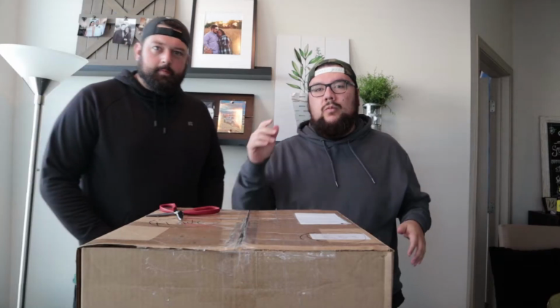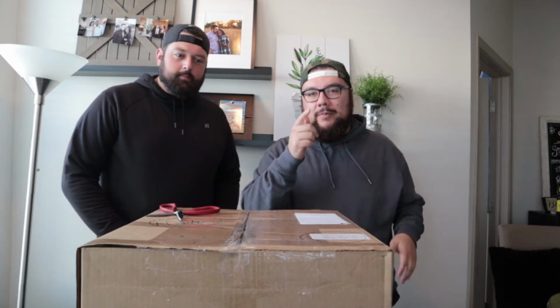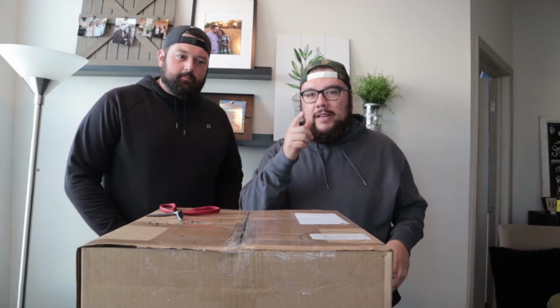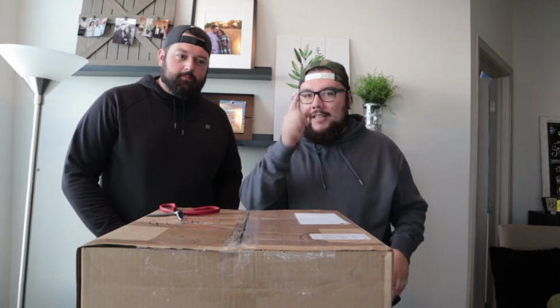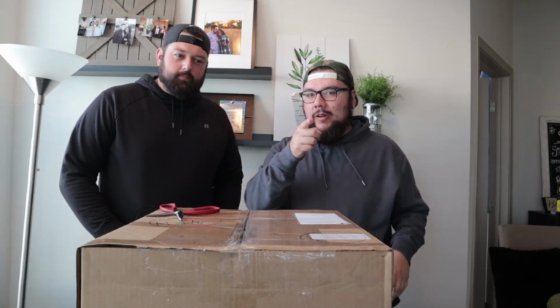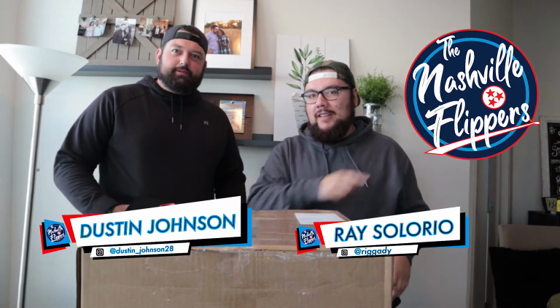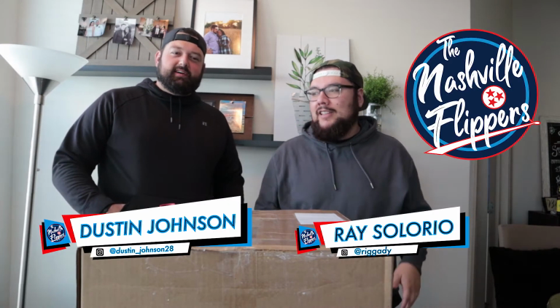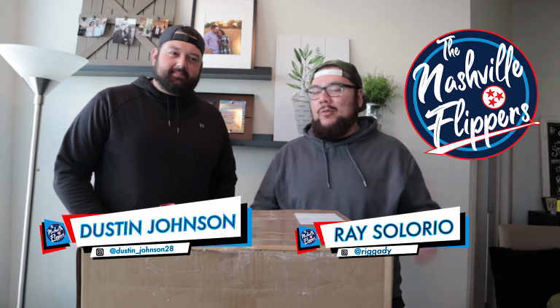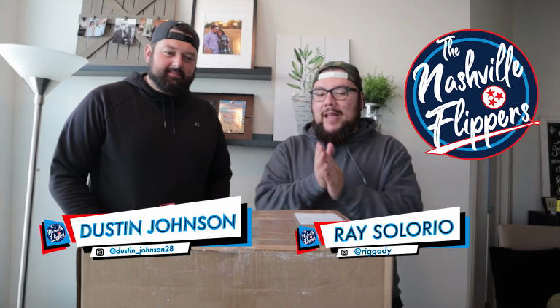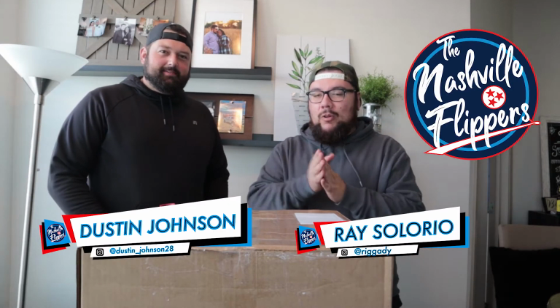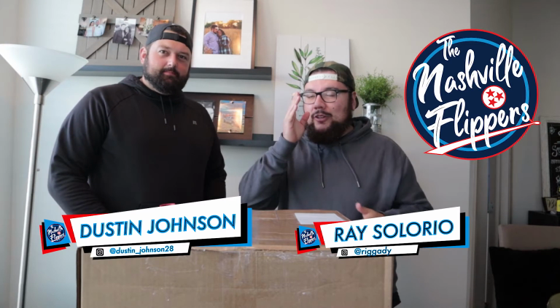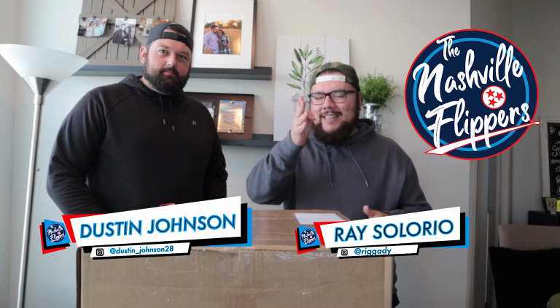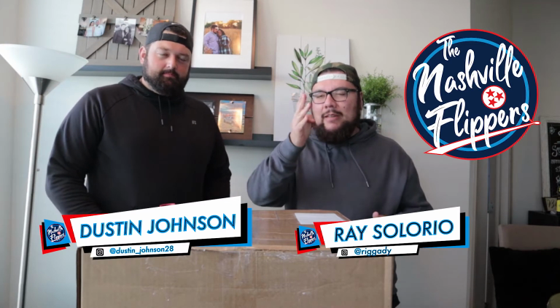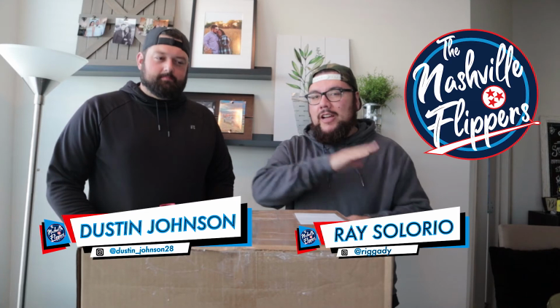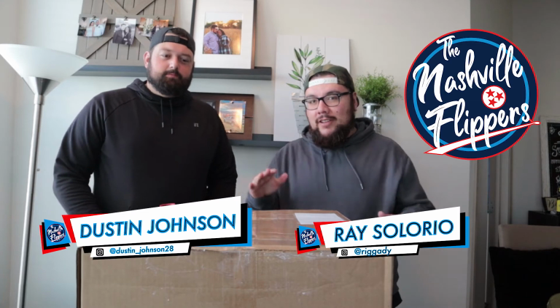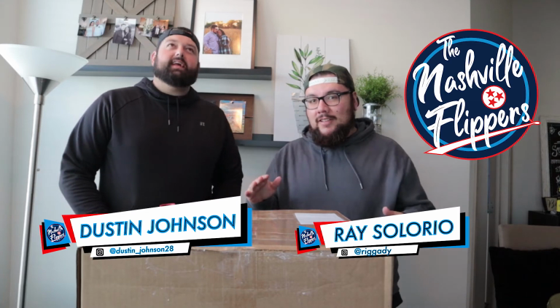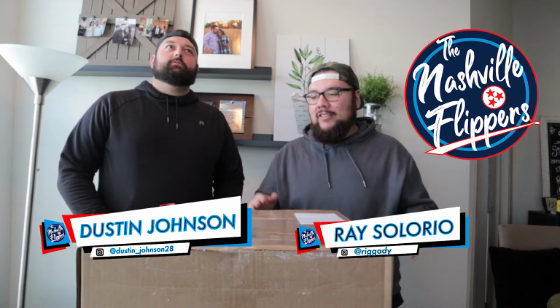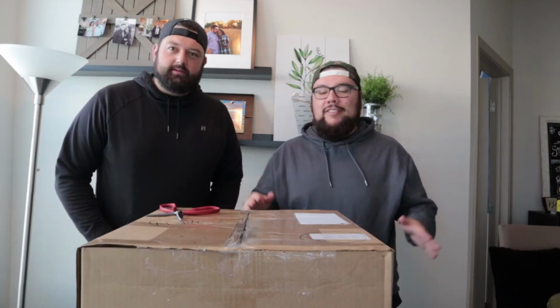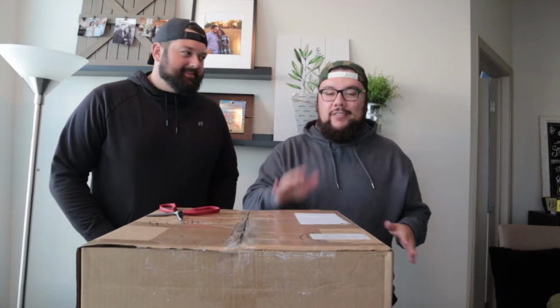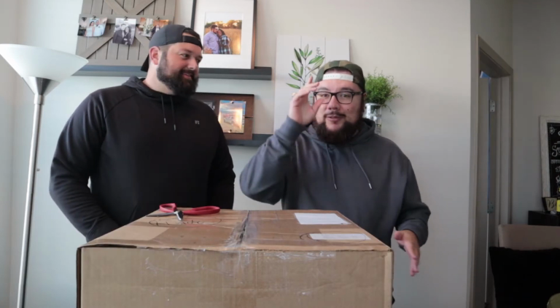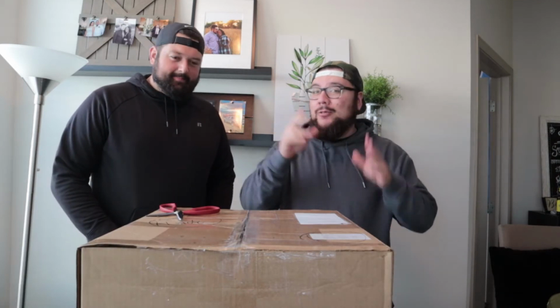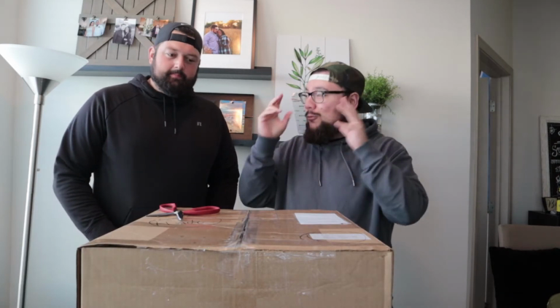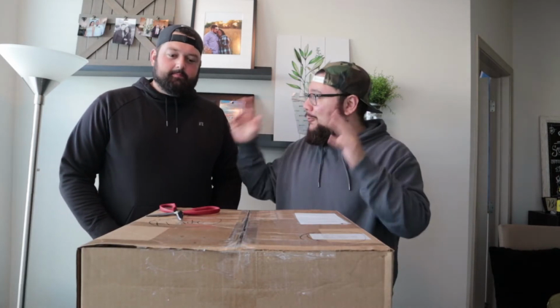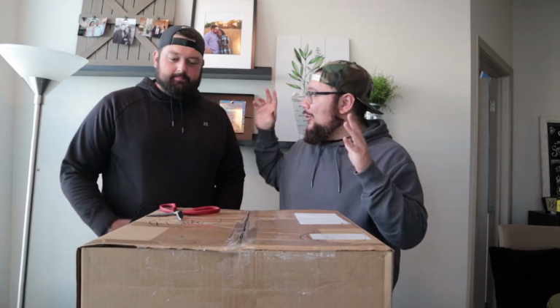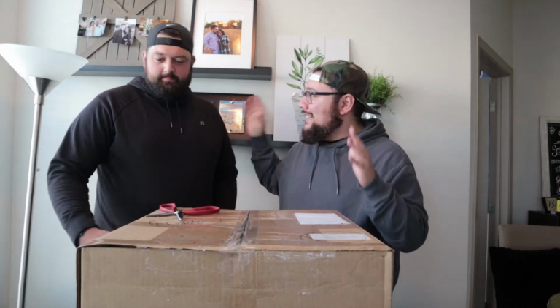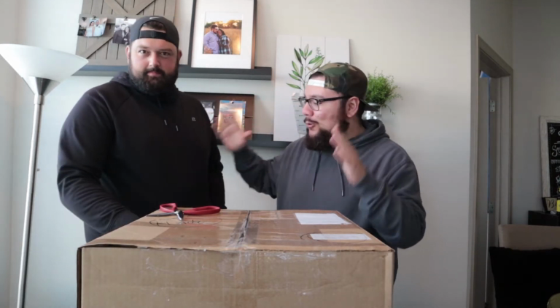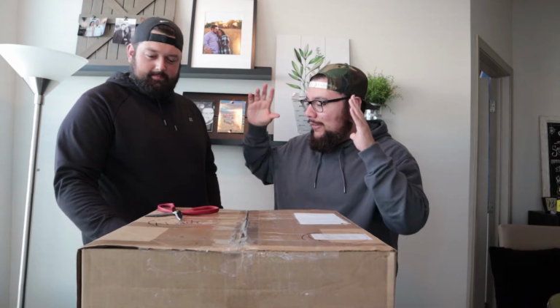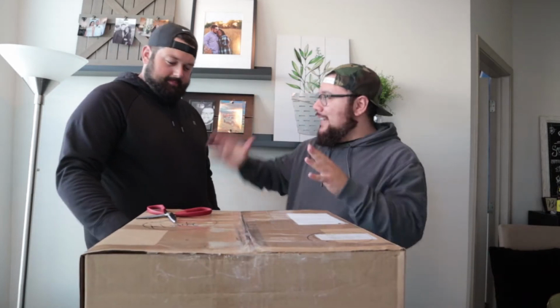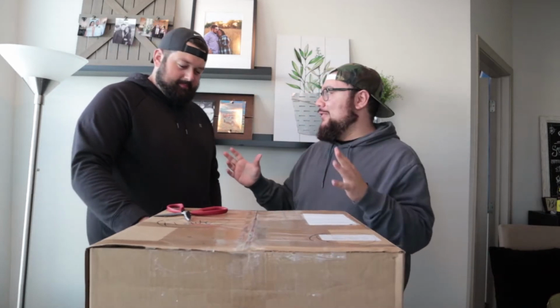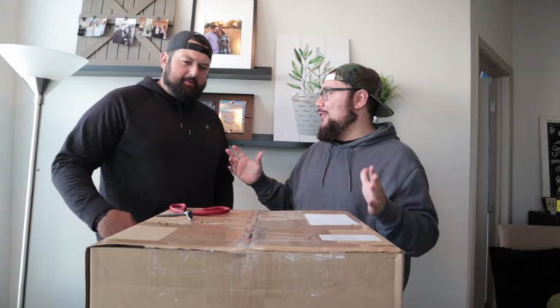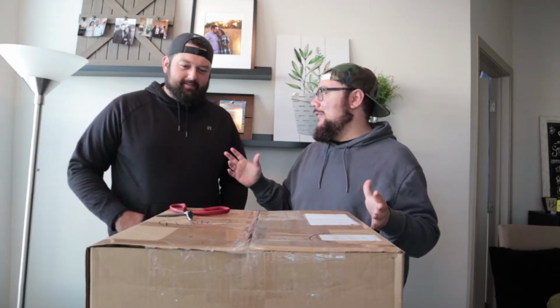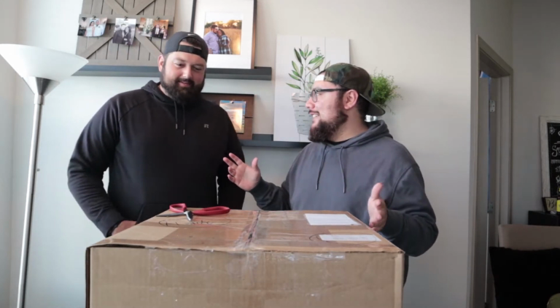What's up everybody, it's your boy Ray, your boy Dustin. We are back — welcome to another fantastic episode of the Nashville Flippers! Guys, we got a really crazy cool fantastic video for you today, right Dustin?